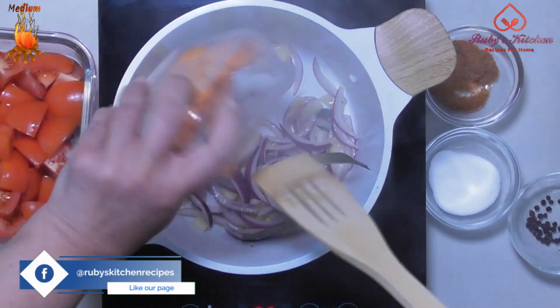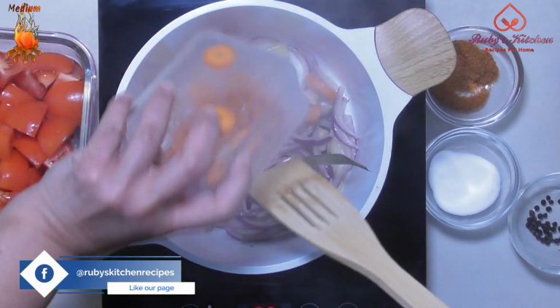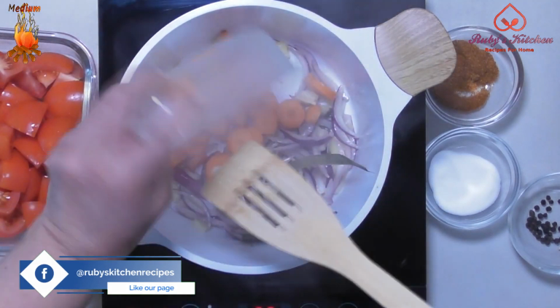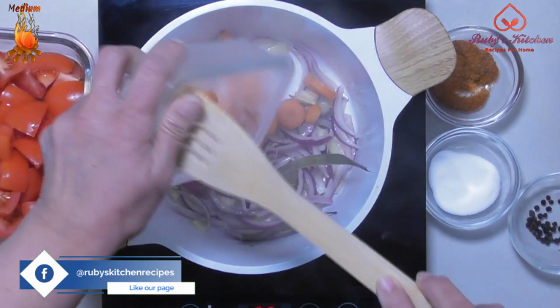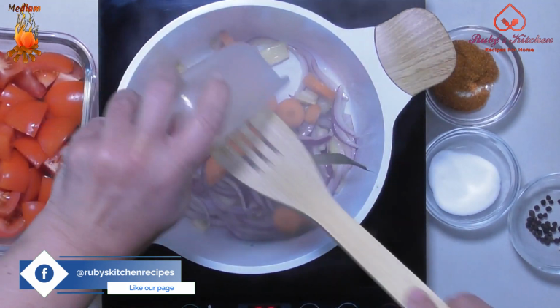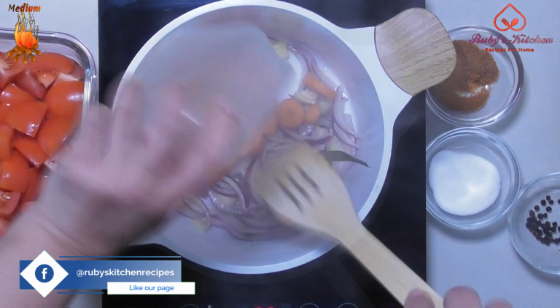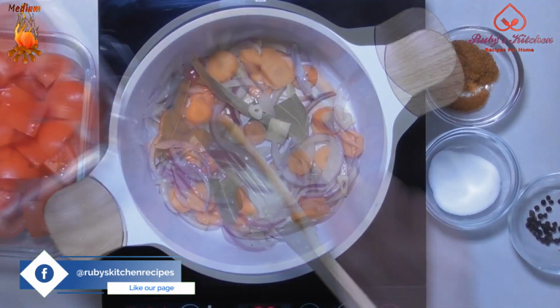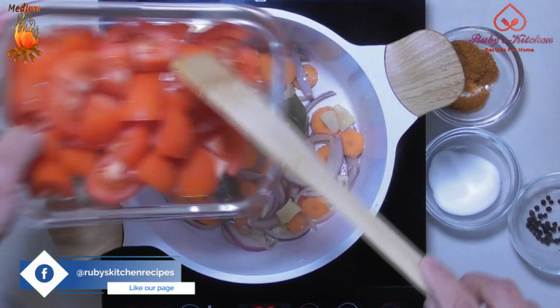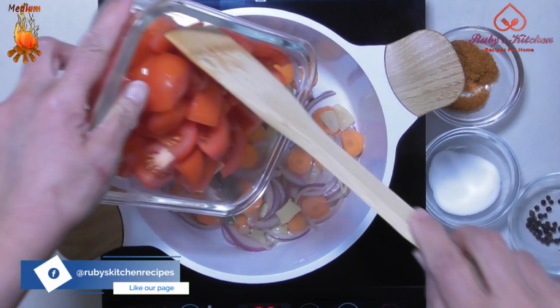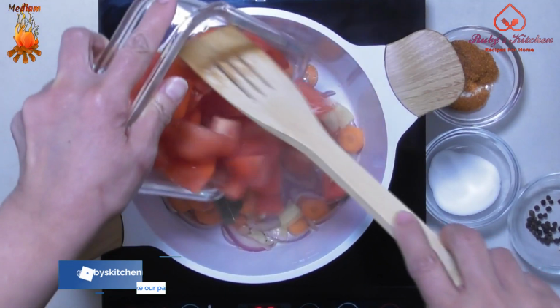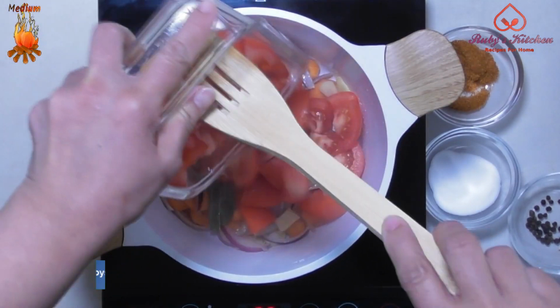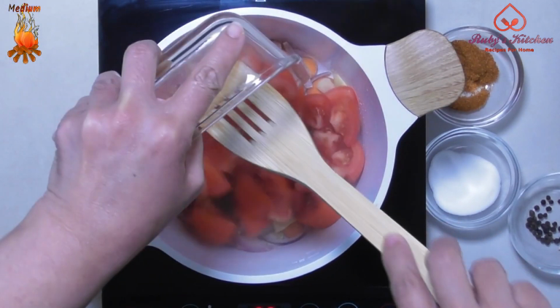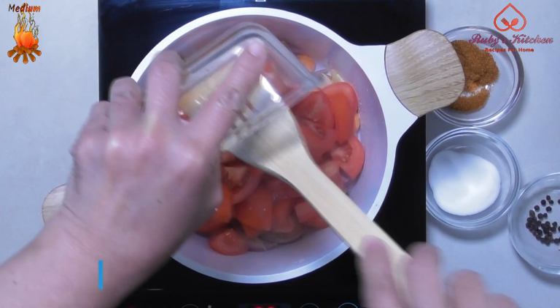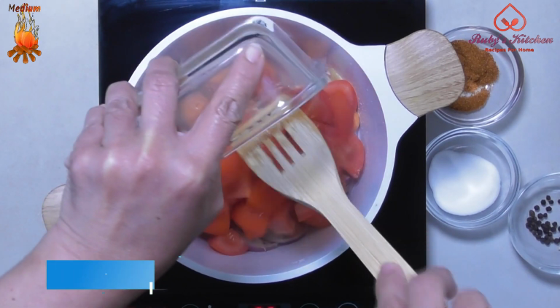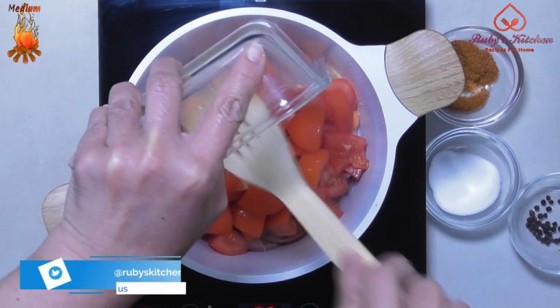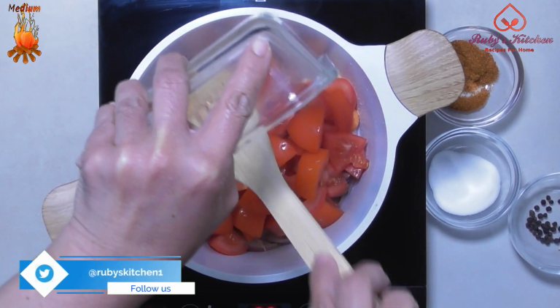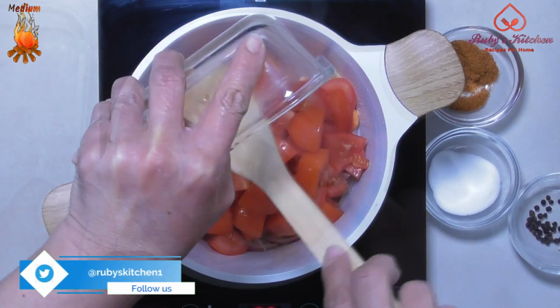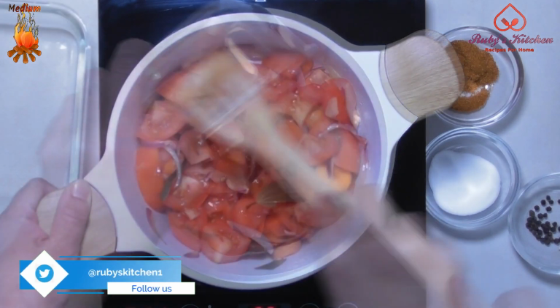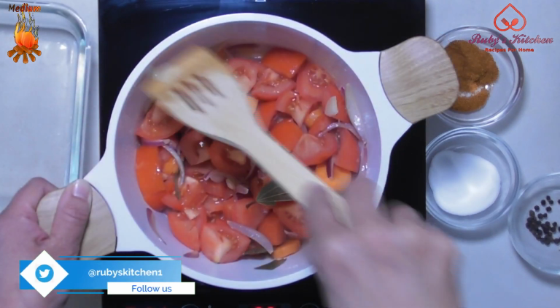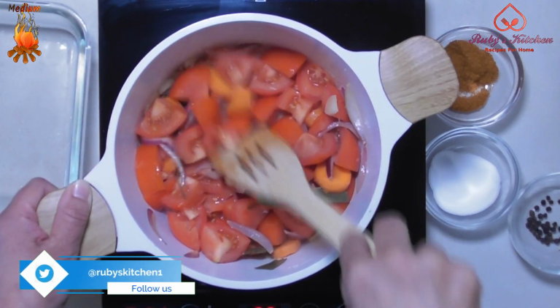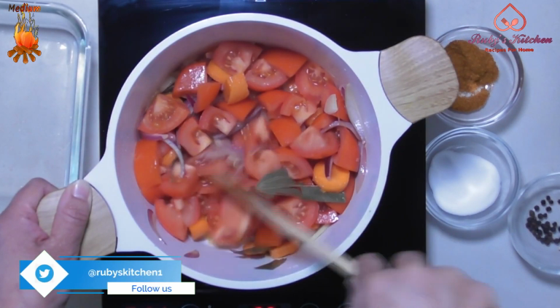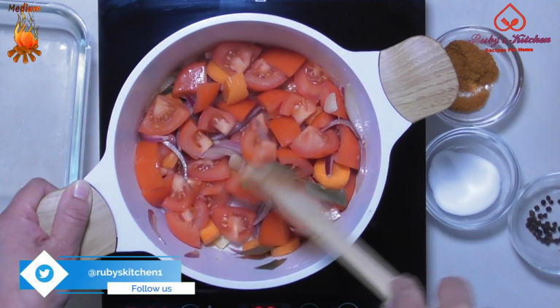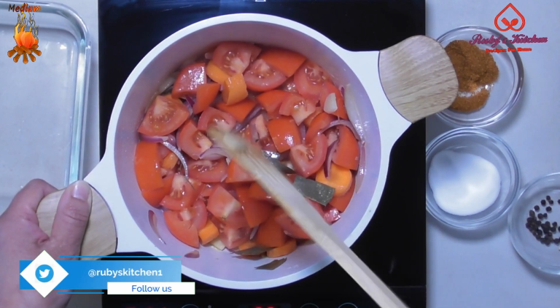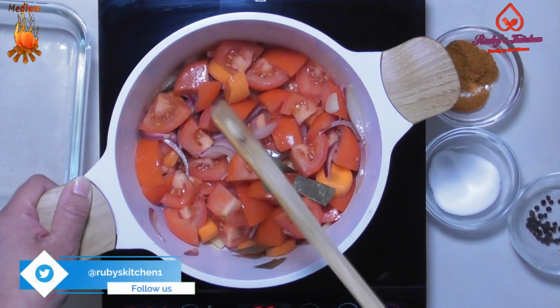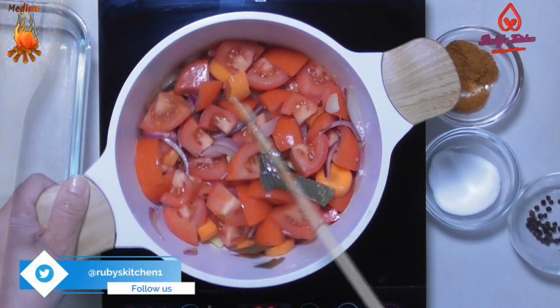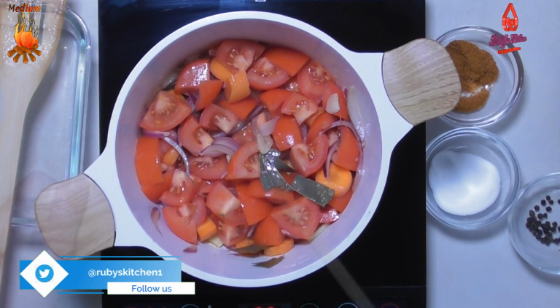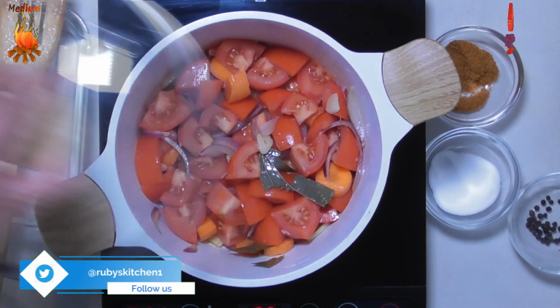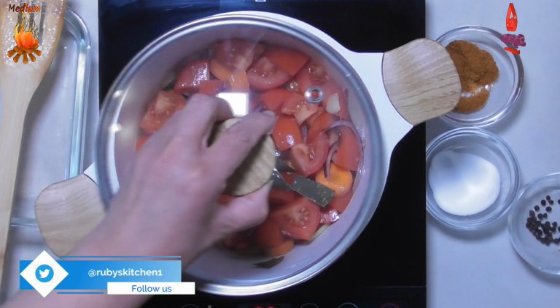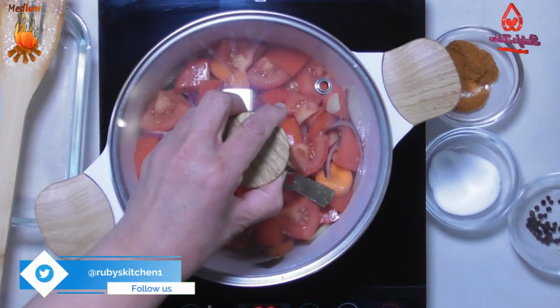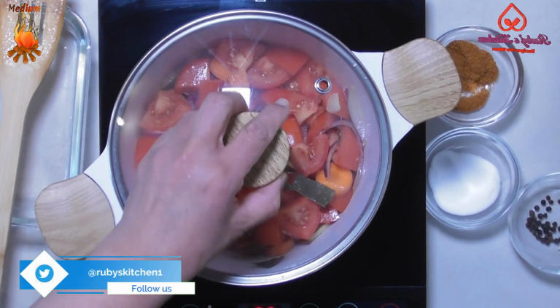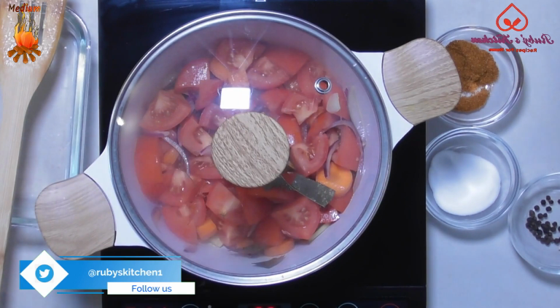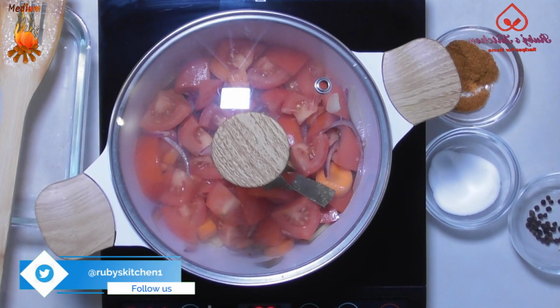Add a sliced medium carrot. Add 6 medium diced tomatoes. Mix well. Cover and let simmer for about 15 minutes.